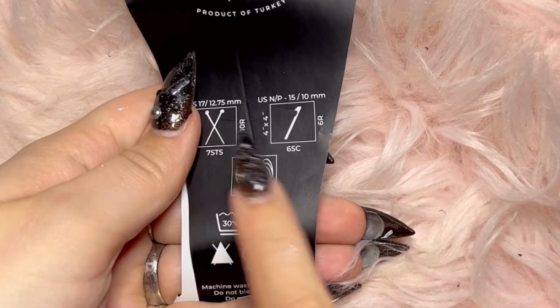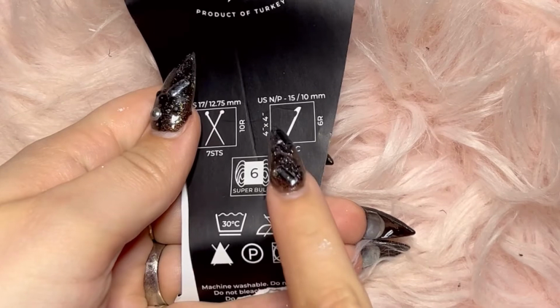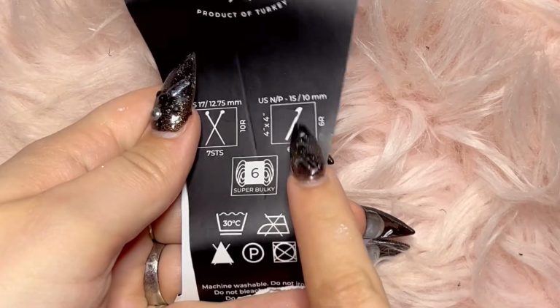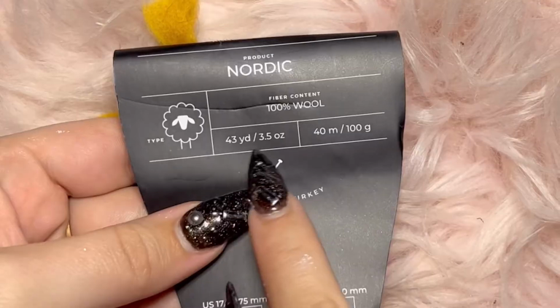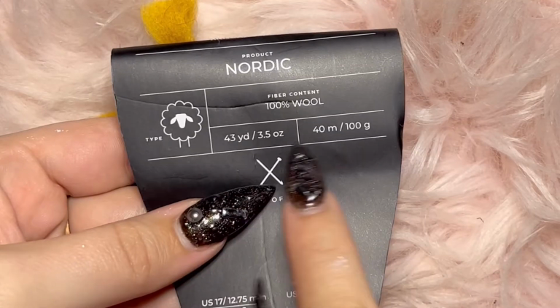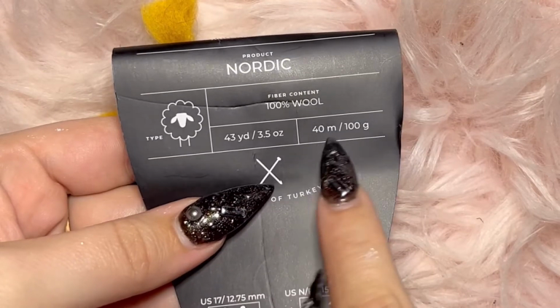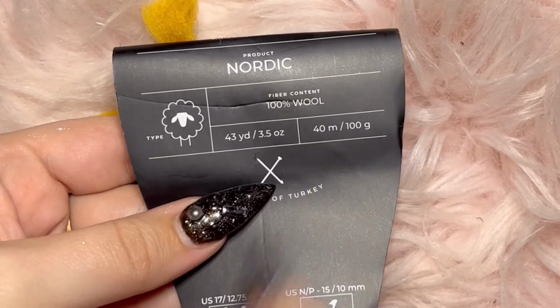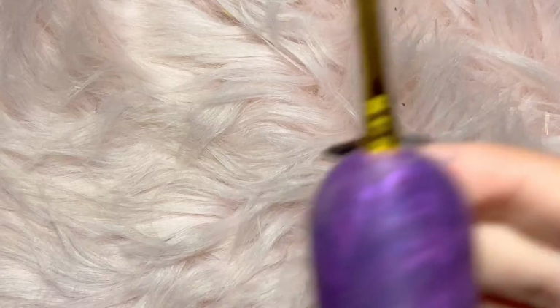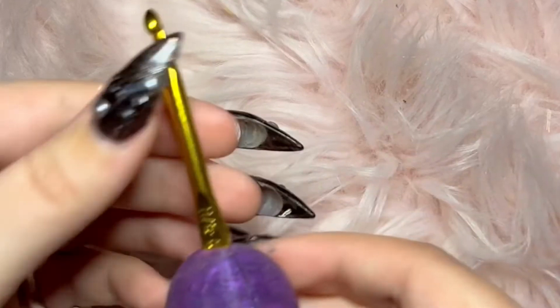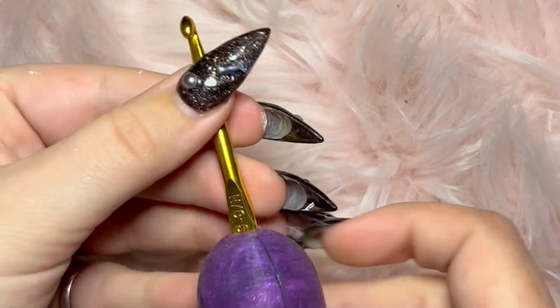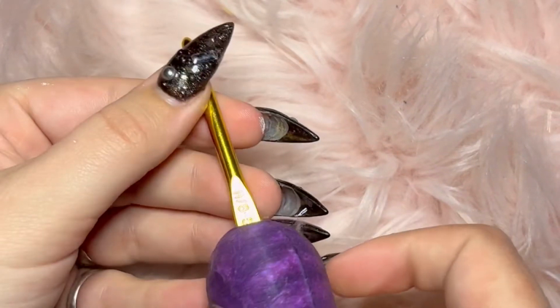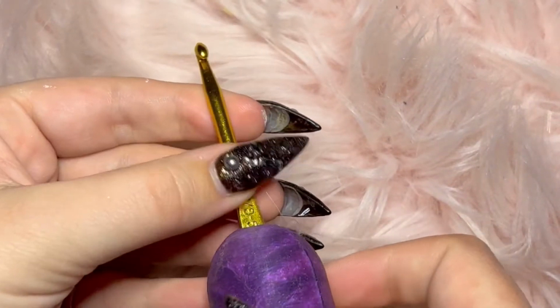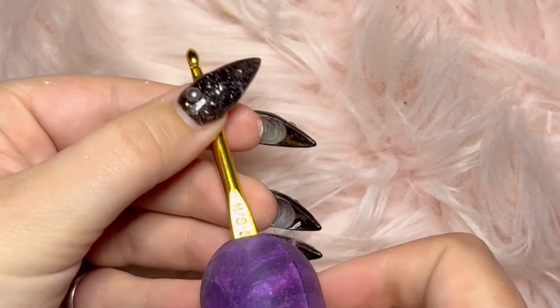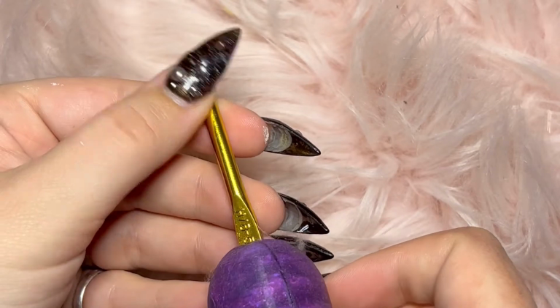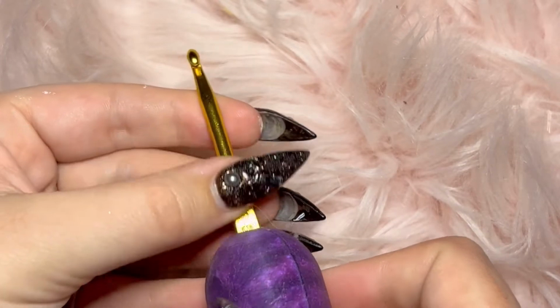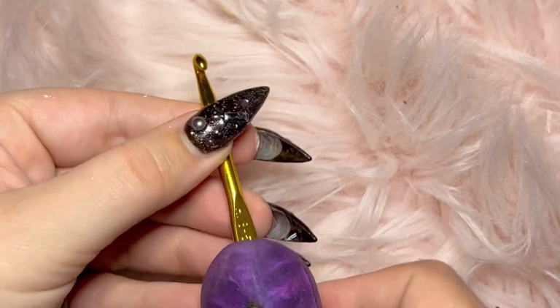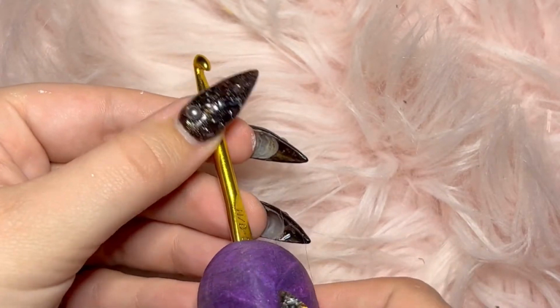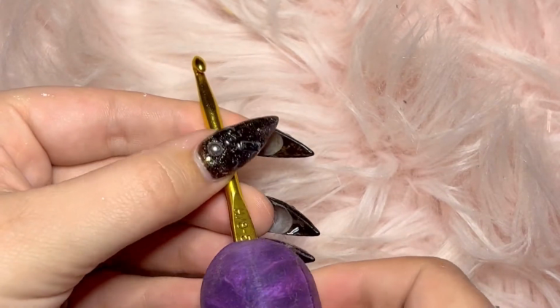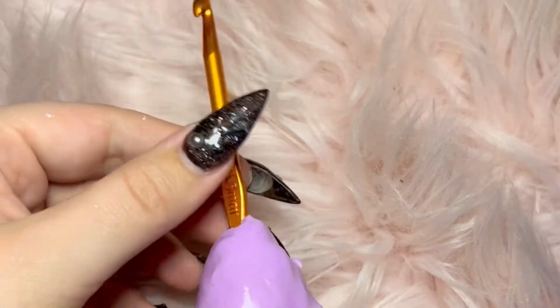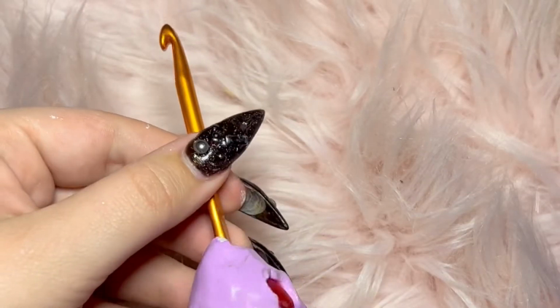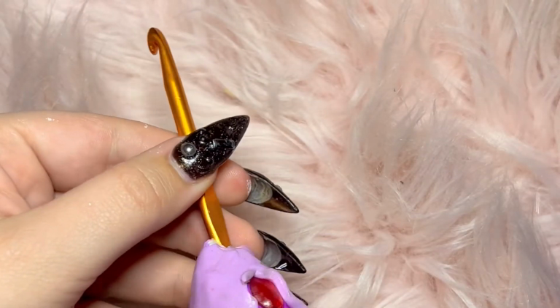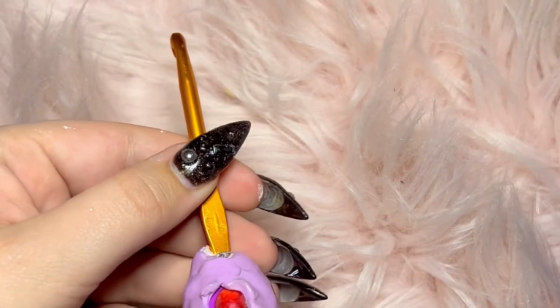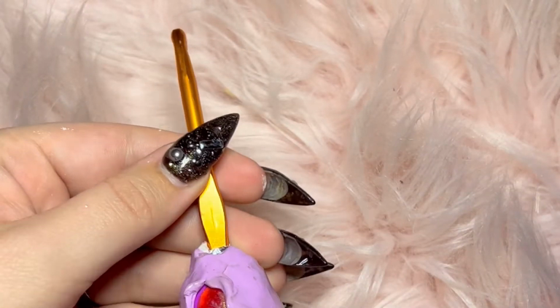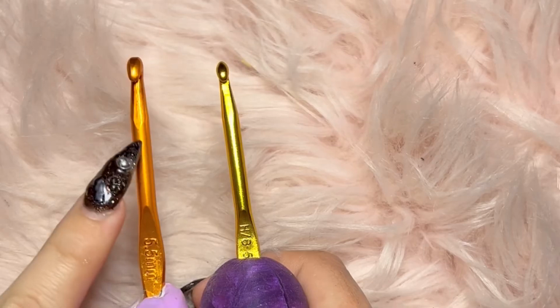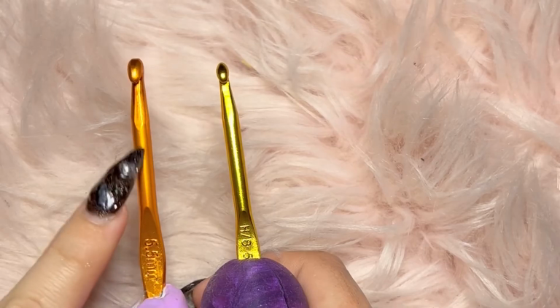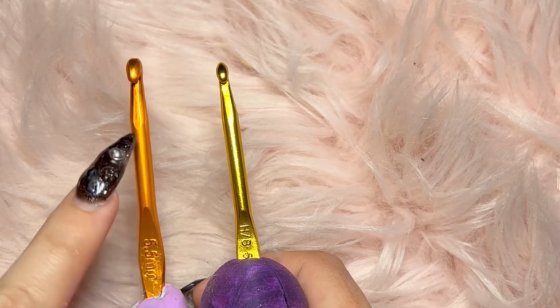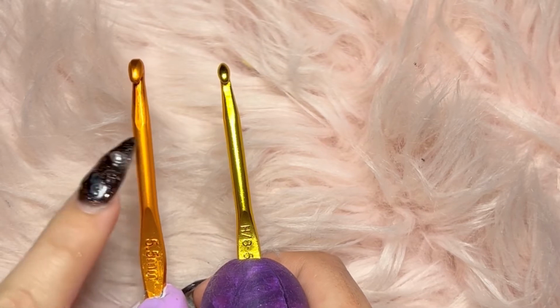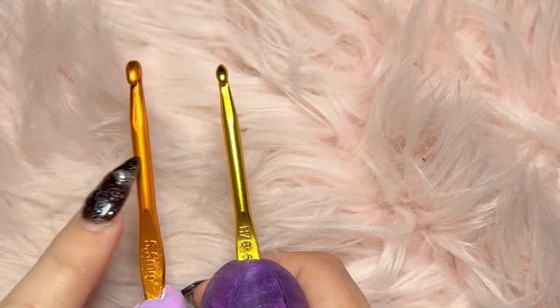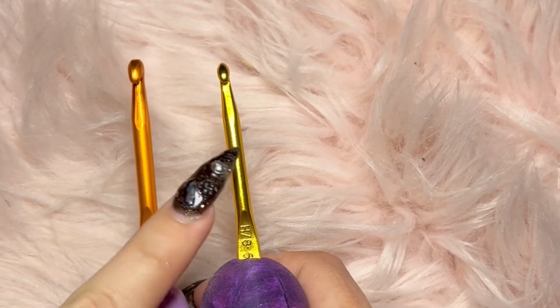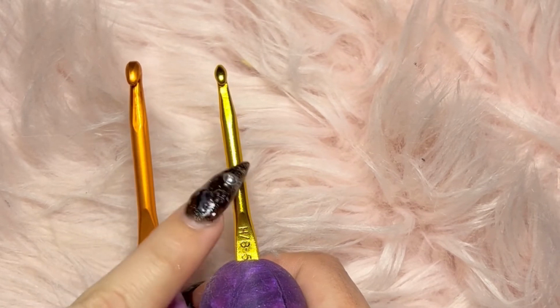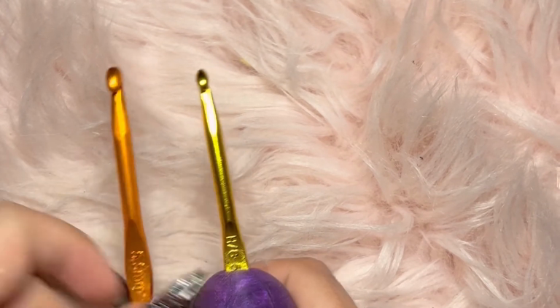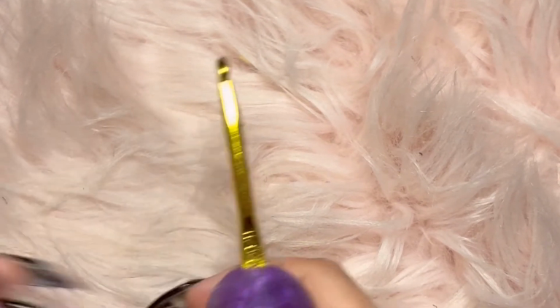A bigger yarn like this one will have a higher number on the packaging. For example, this is size 6 yarn, for which you will need a bigger crochet hook. So if your project calls for 120 yards of yarn, you need three of these. We are using a size 5 hook, and here's an example of a size 5½ hook — if you put them side by side, you can see the 5½ is a little bit bigger. The bigger the number, the bigger the hook.